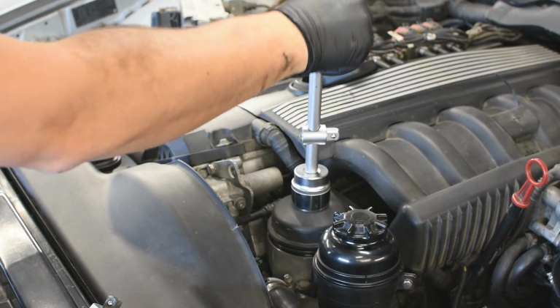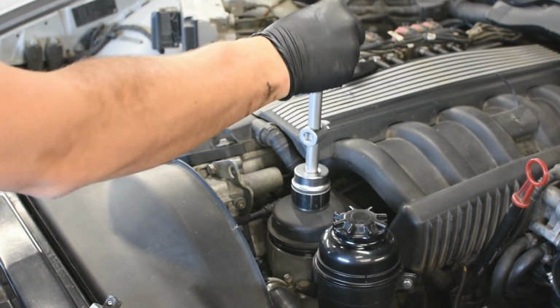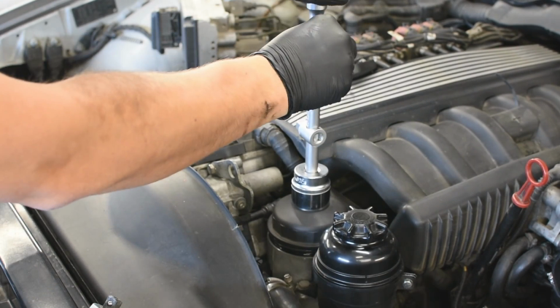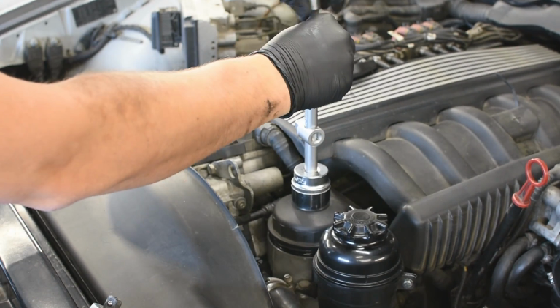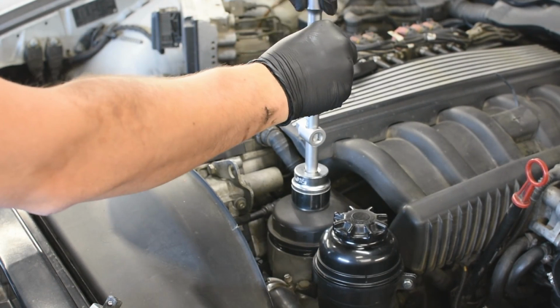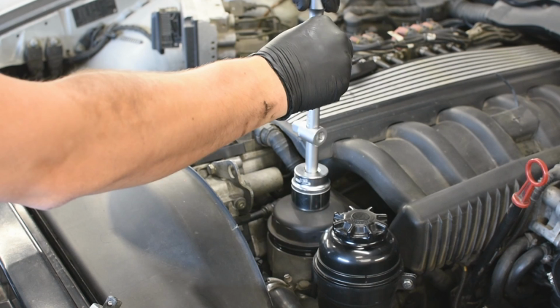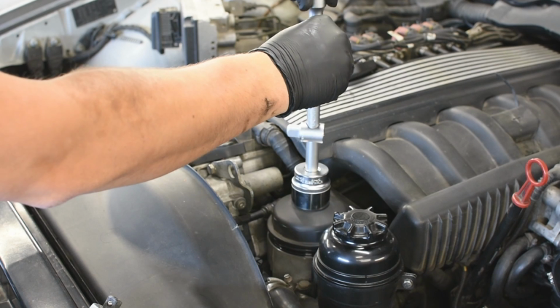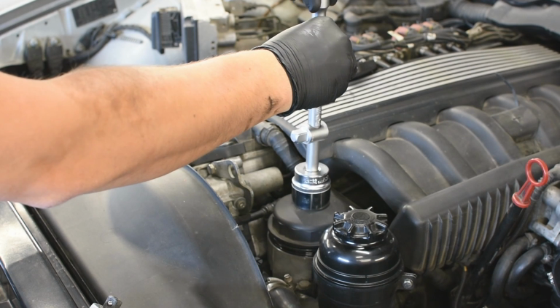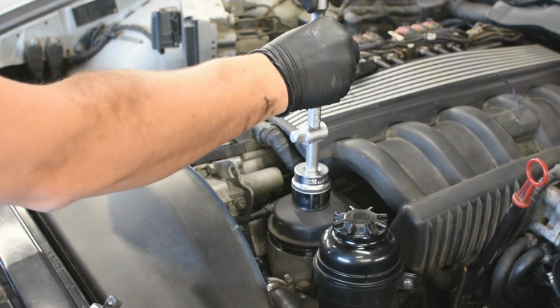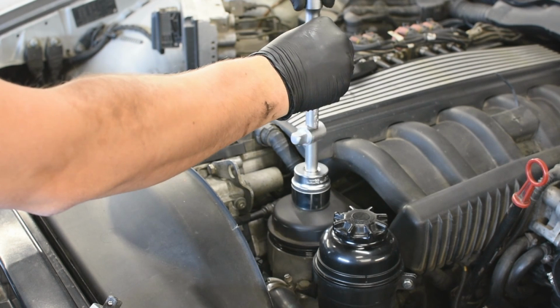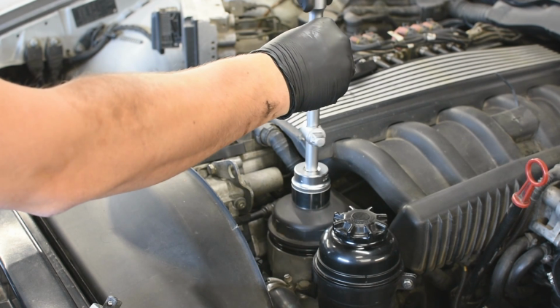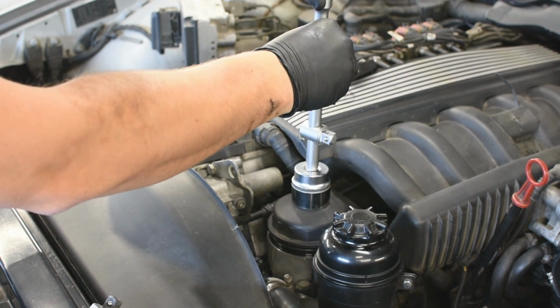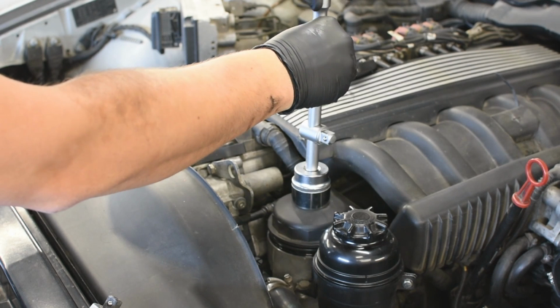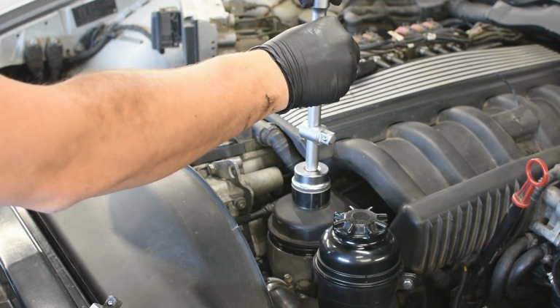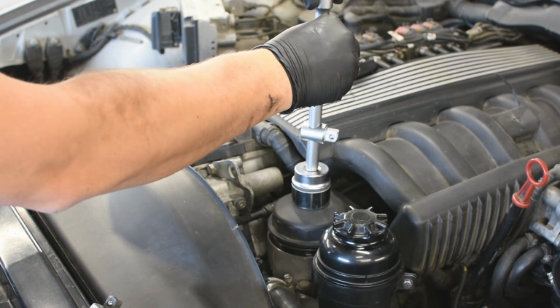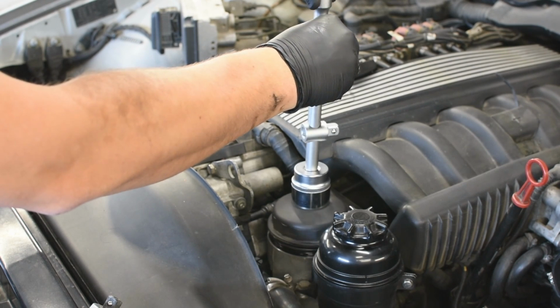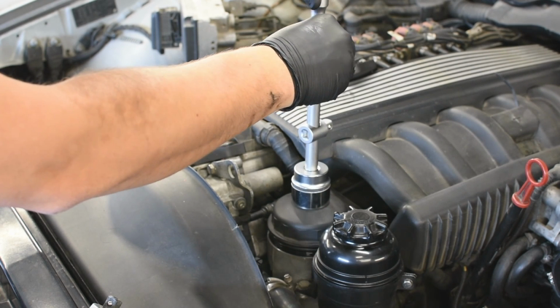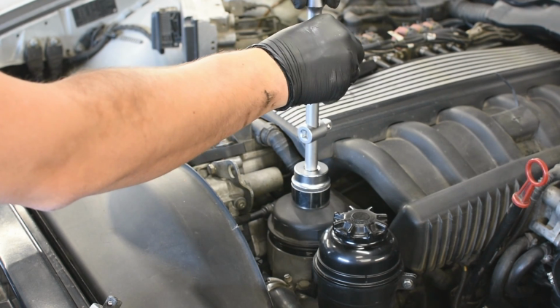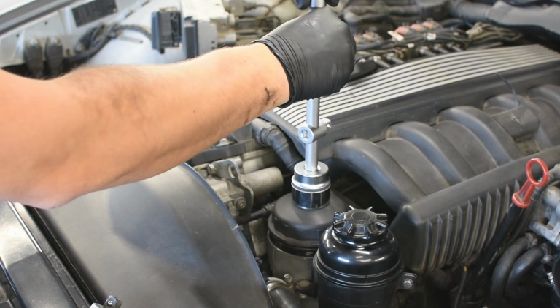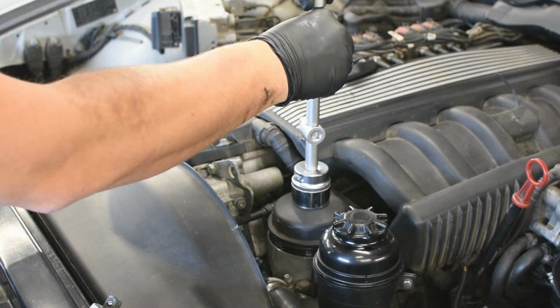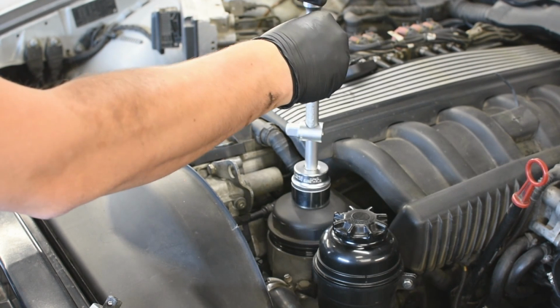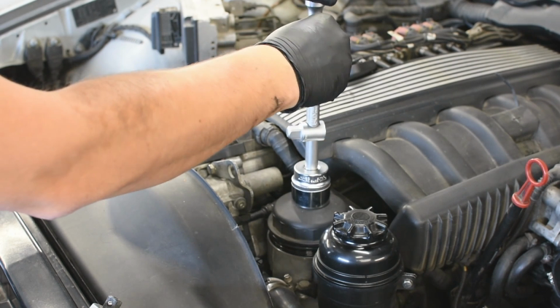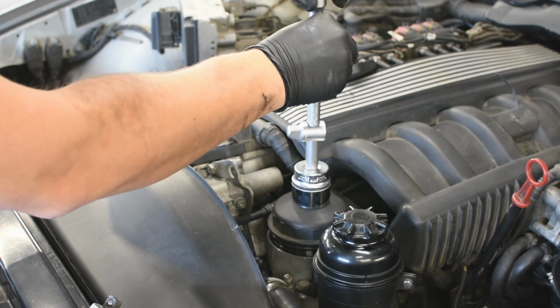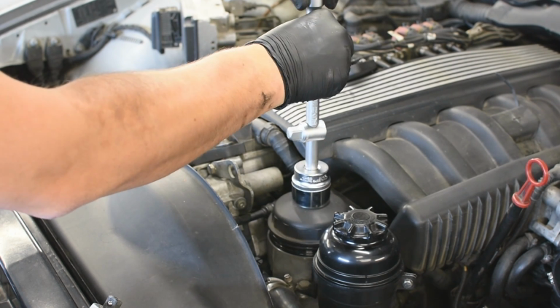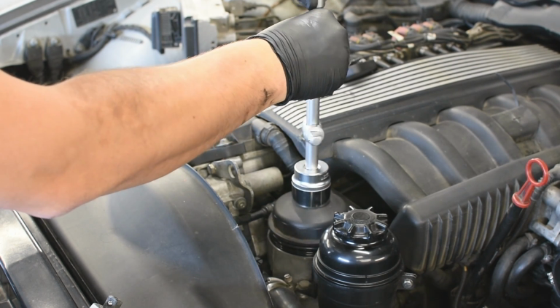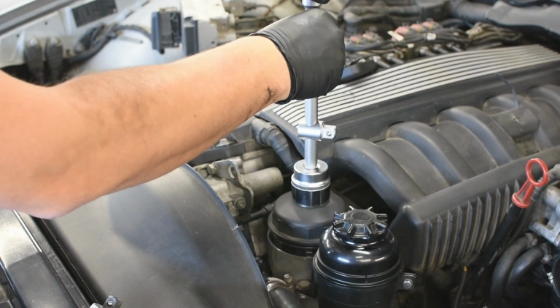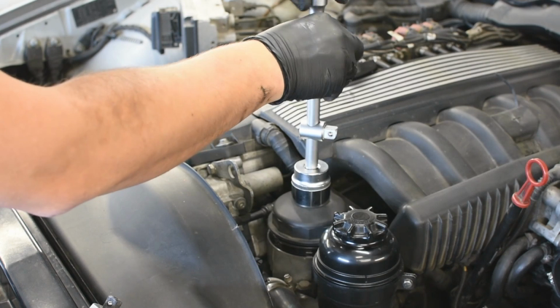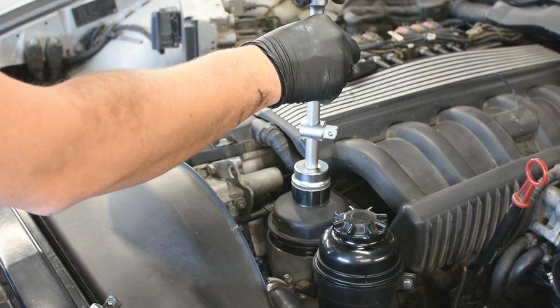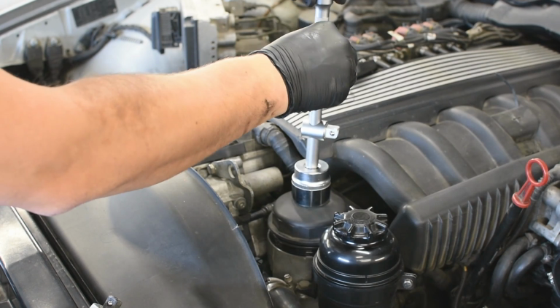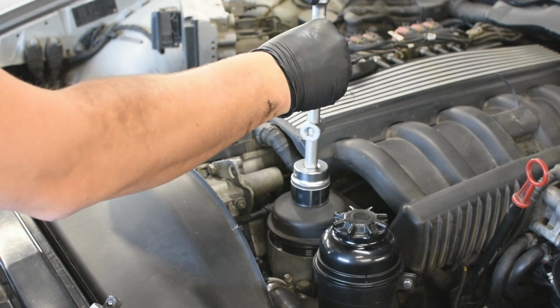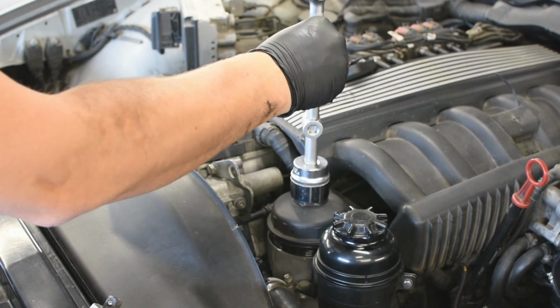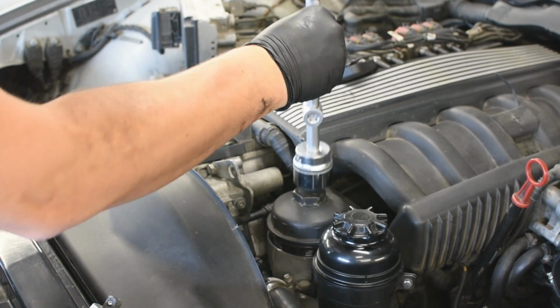After unscrewing the filter housing cap, I leave the cap in place for a while so that the oil would drain away from the thread.